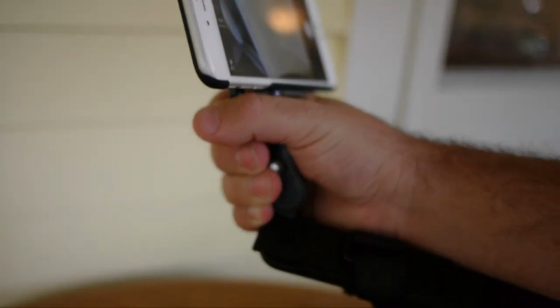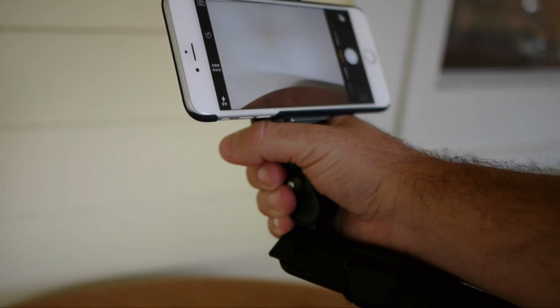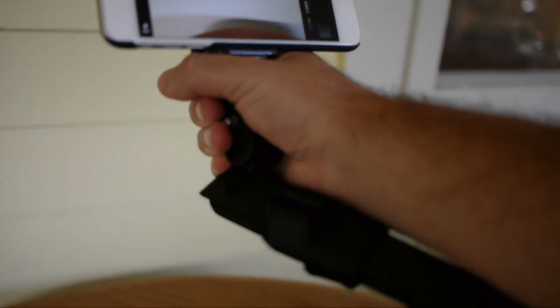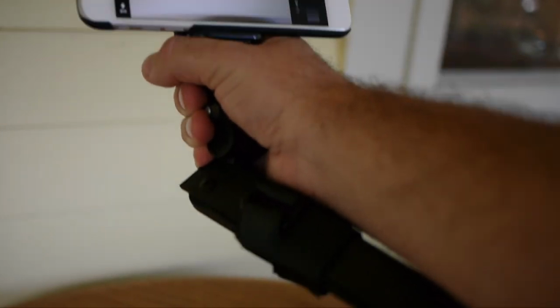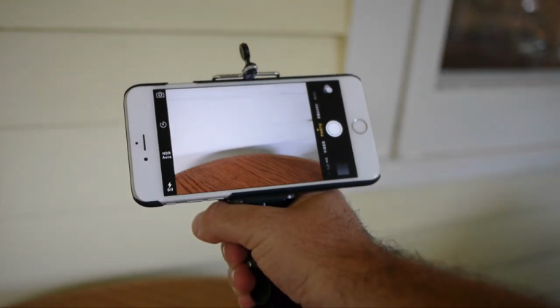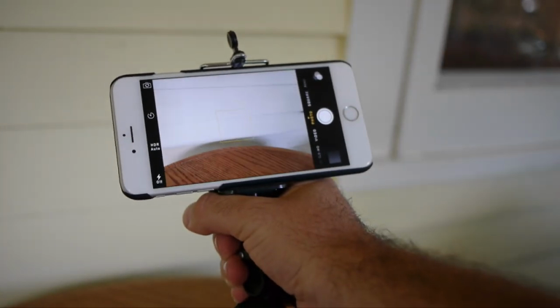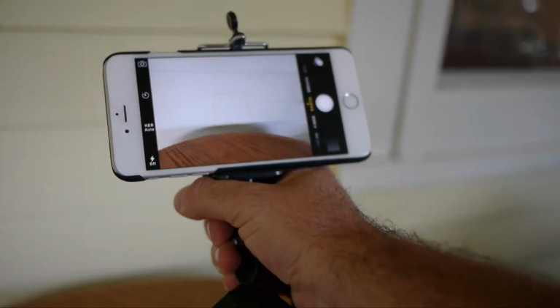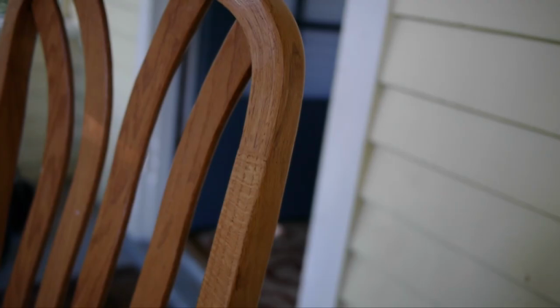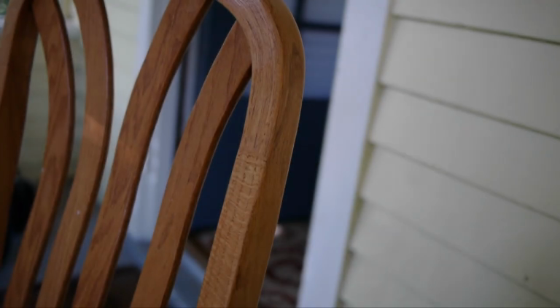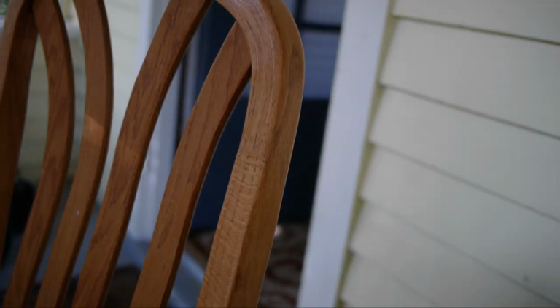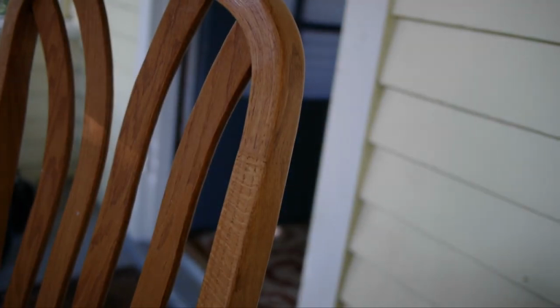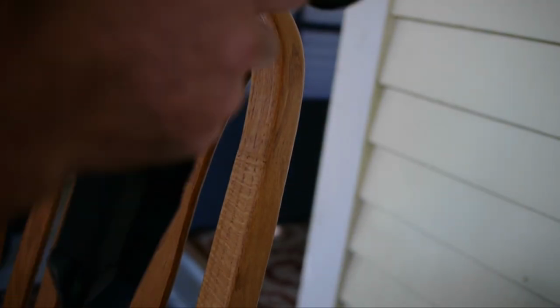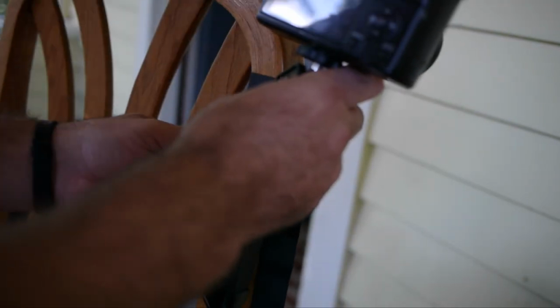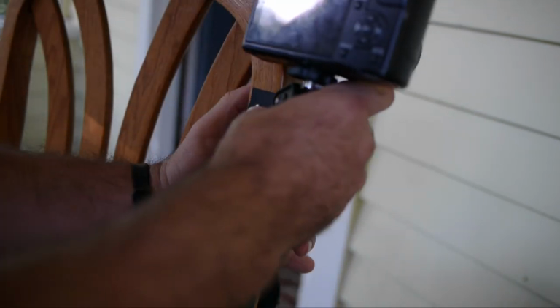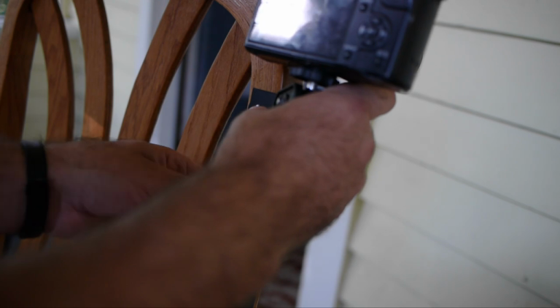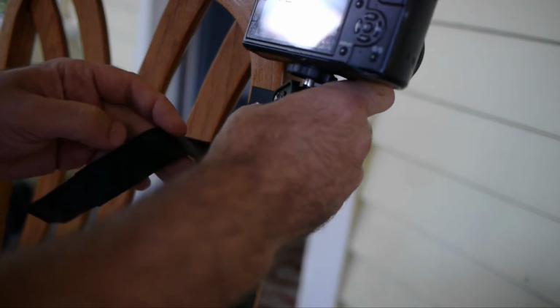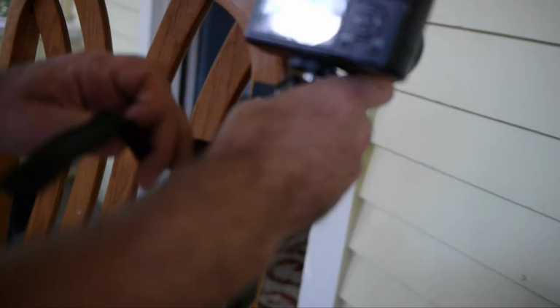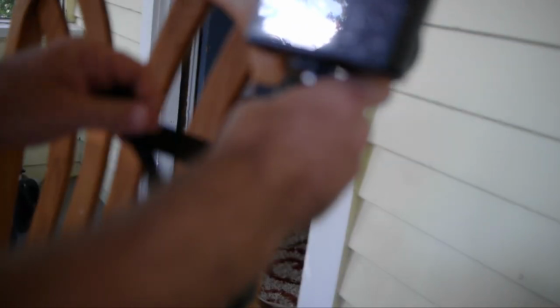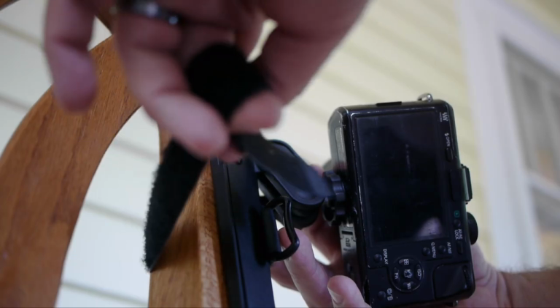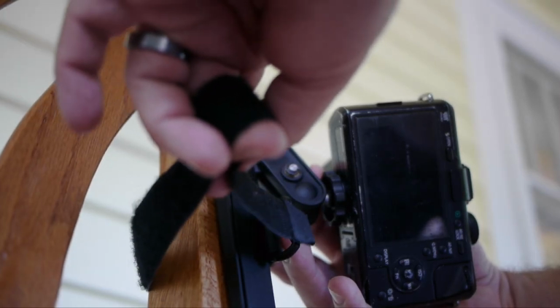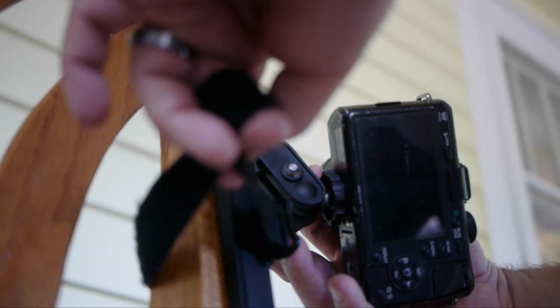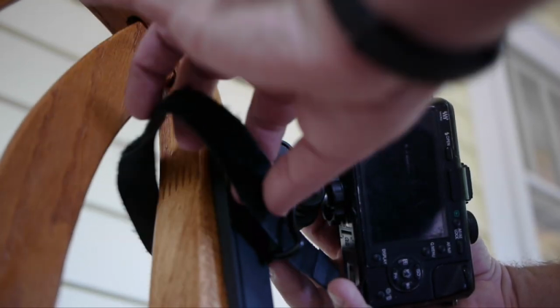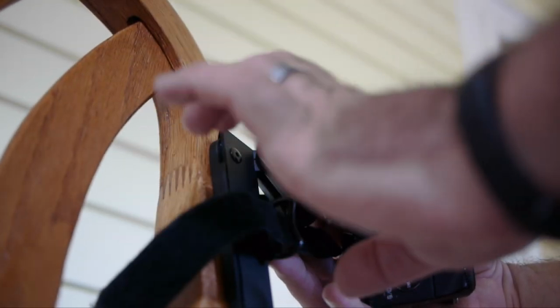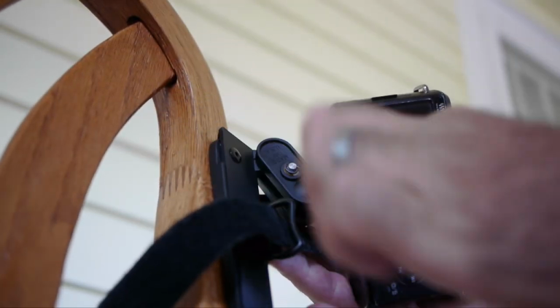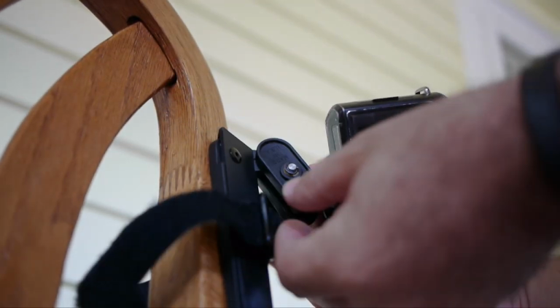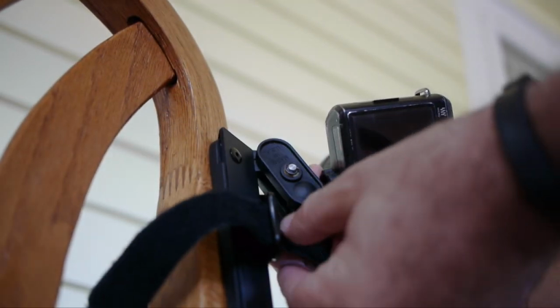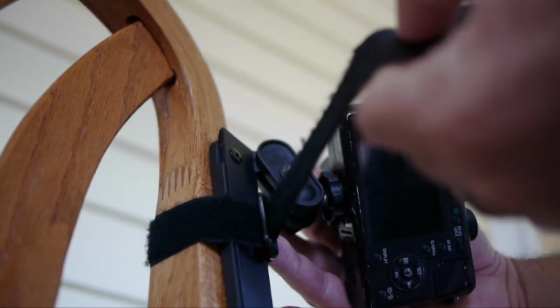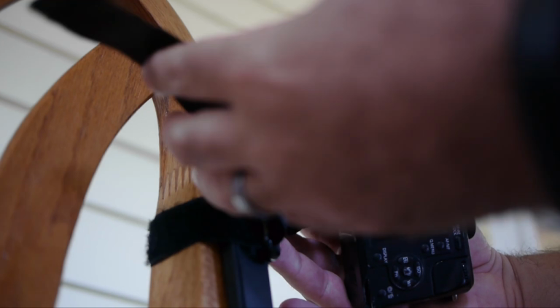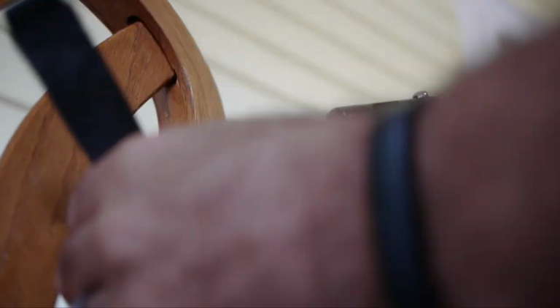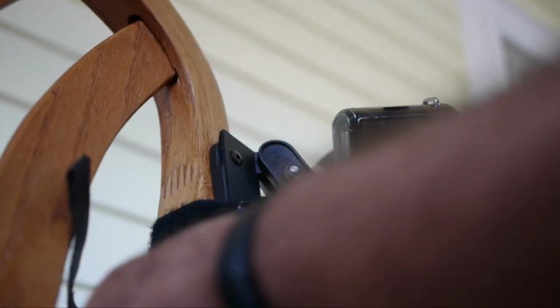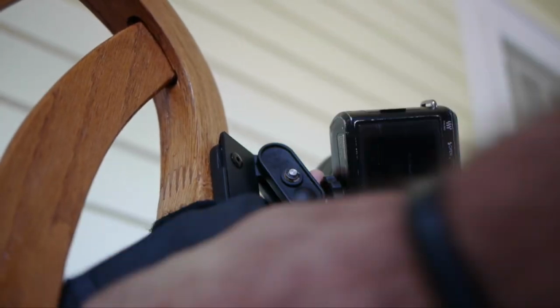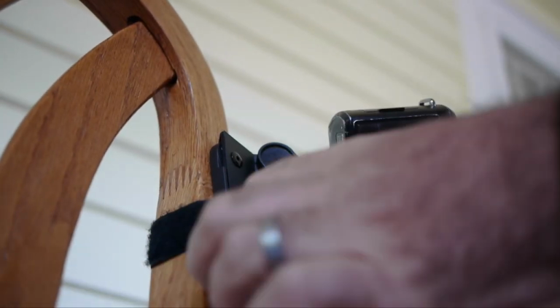It has another trick up its sleeve. It has this great Velcro strap that you can mount on pretty much anything — any pole, anything on a chair. It turns it into a pretty stable tripod, and it's something that you can just mount in place.